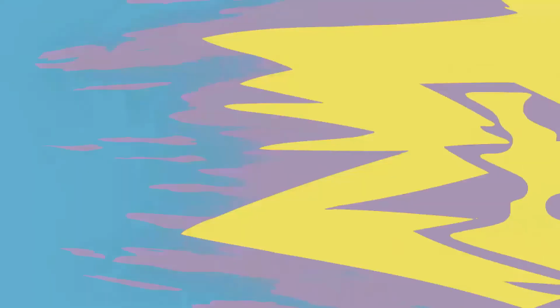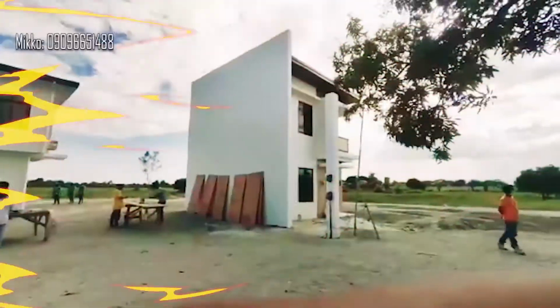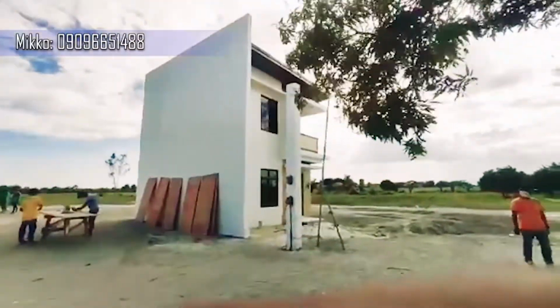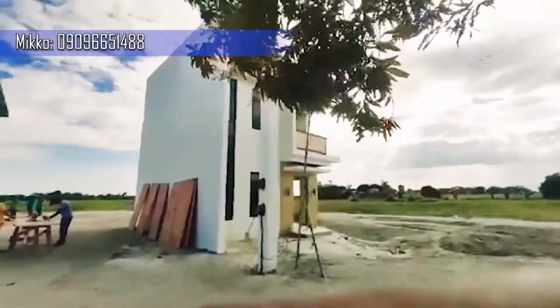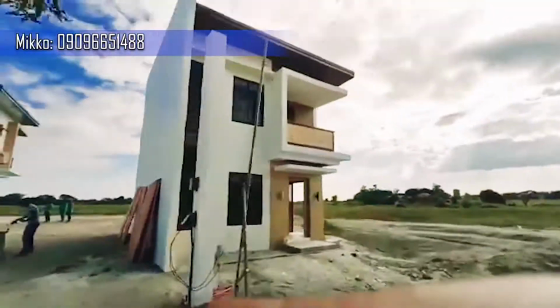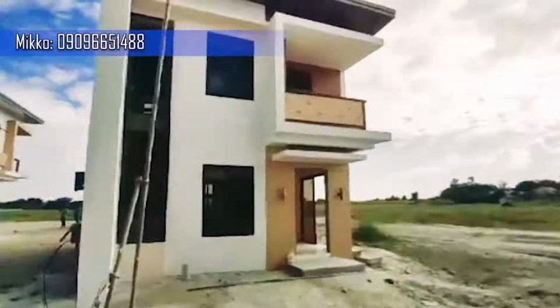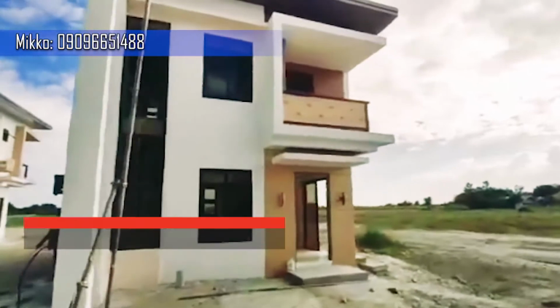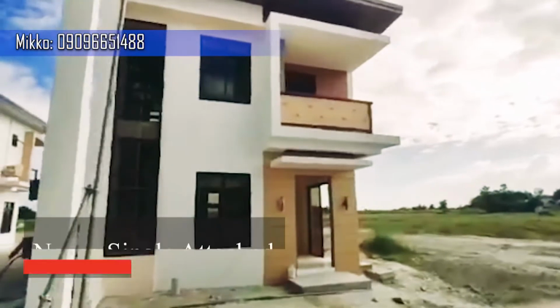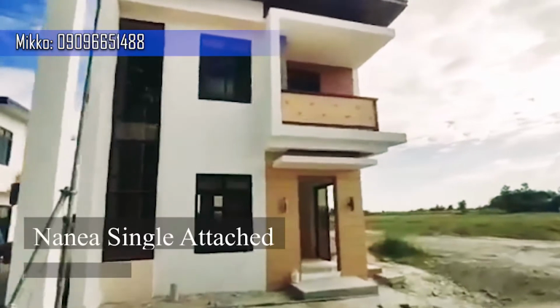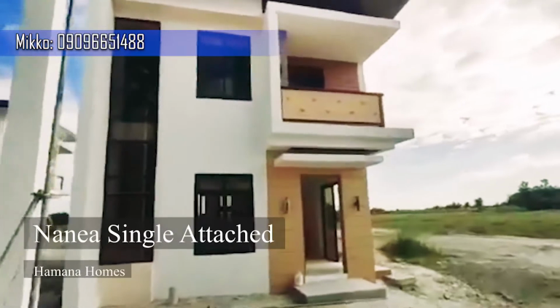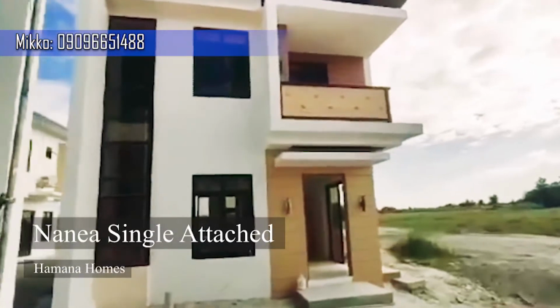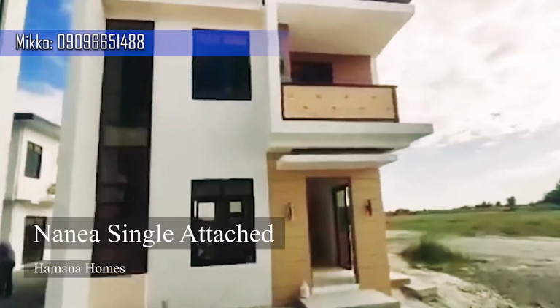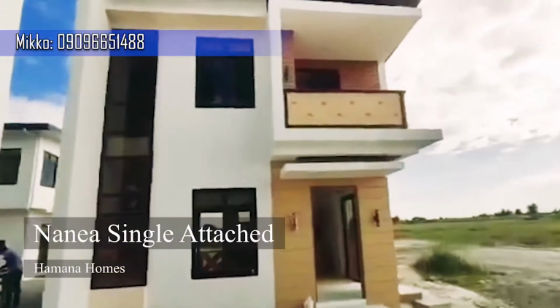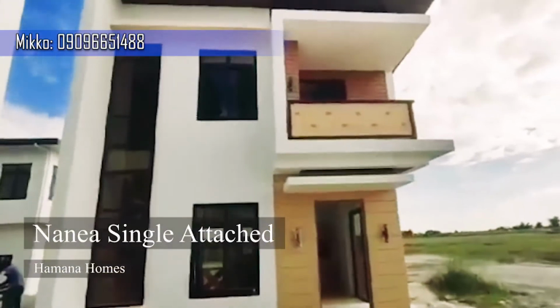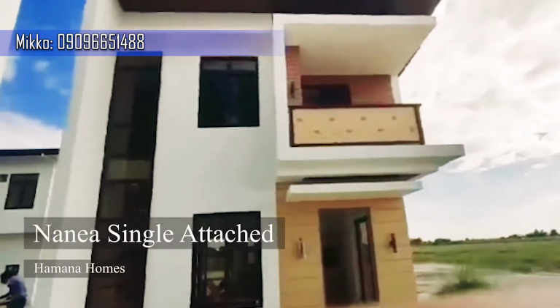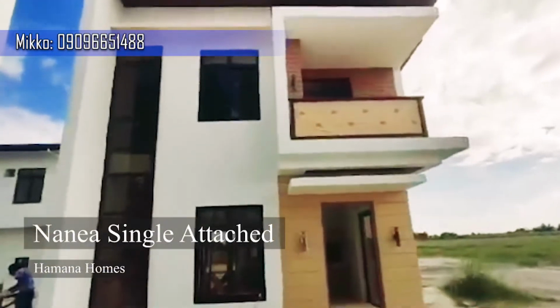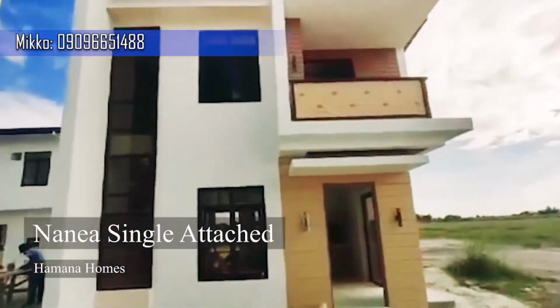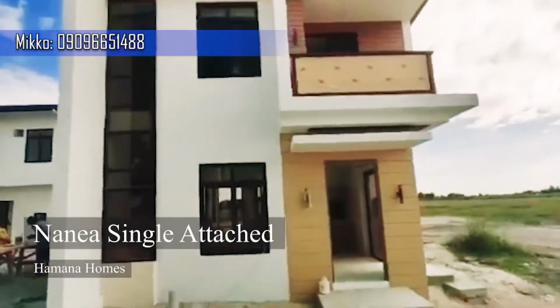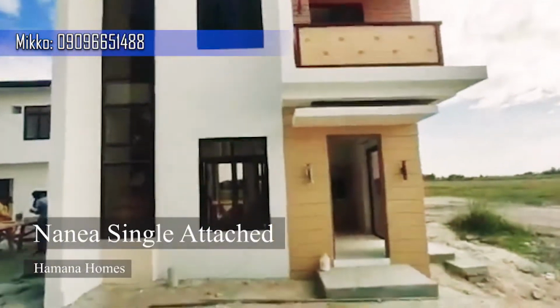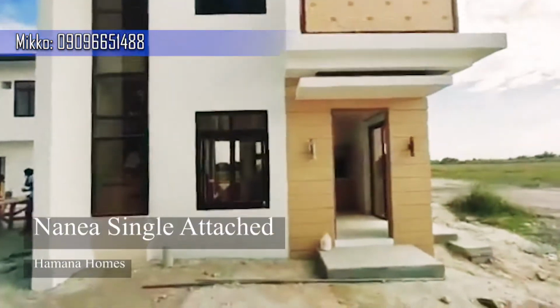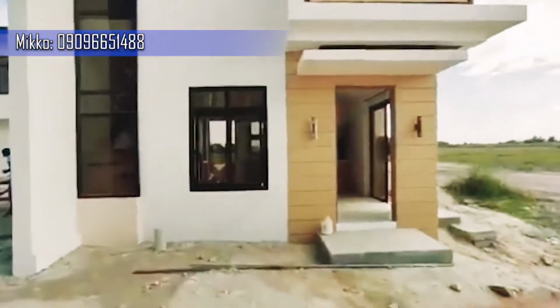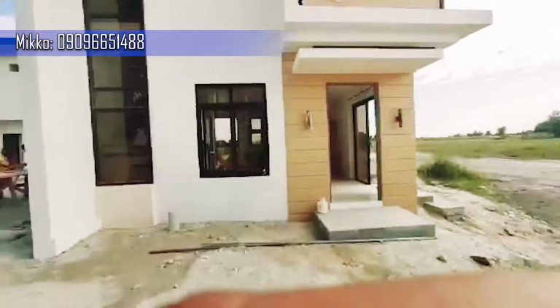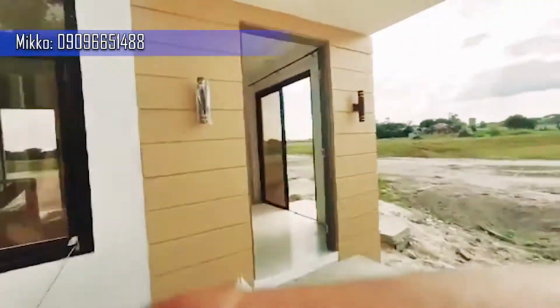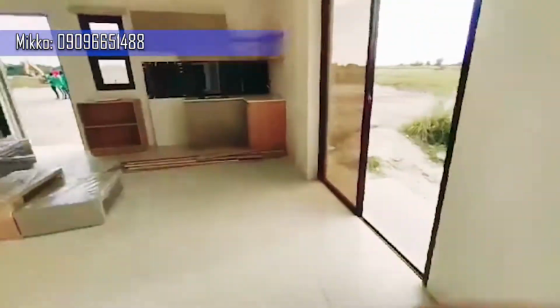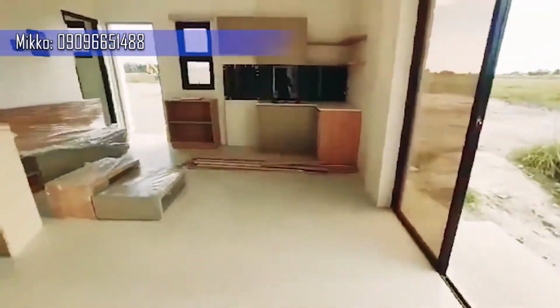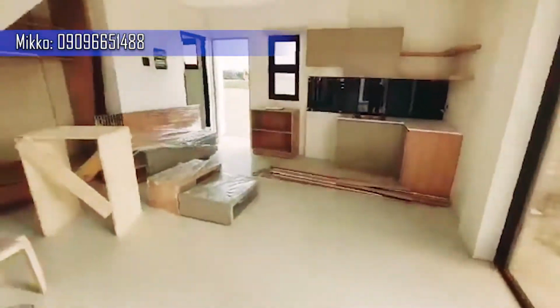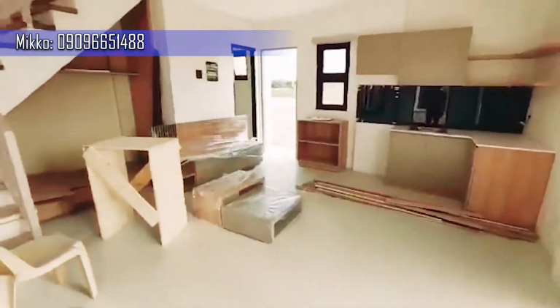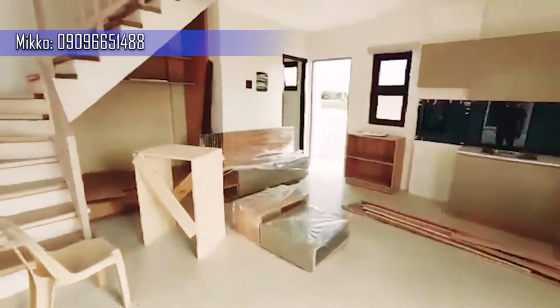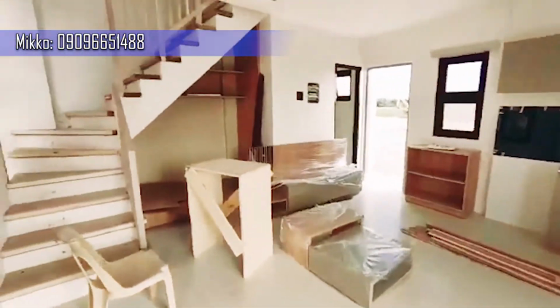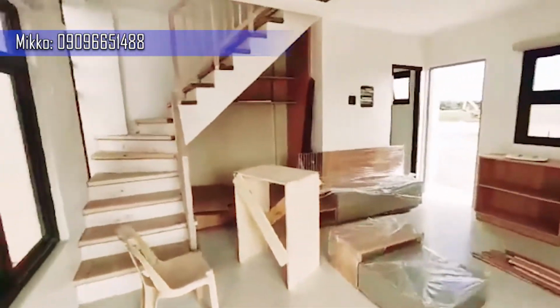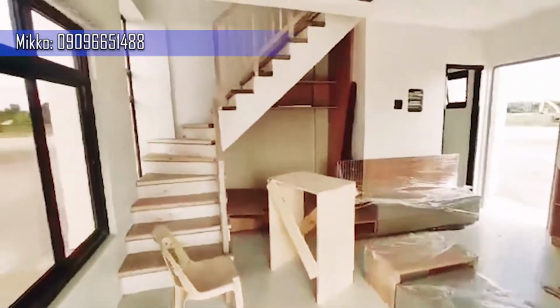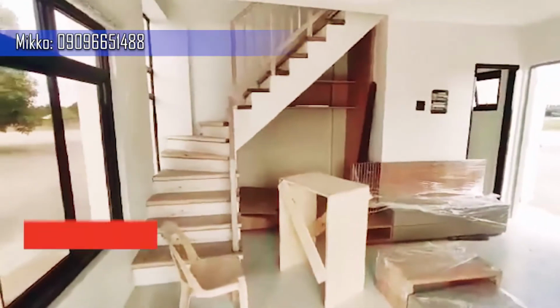Welcome to Mikko Homestates. Presenting Himana Homes Nana, a single attached house in Magalang, Pampanga. Nana, a single attached, has a lot area of 118 square meters and a floor area of 65 square meters.